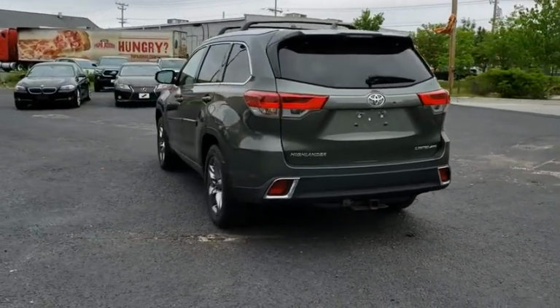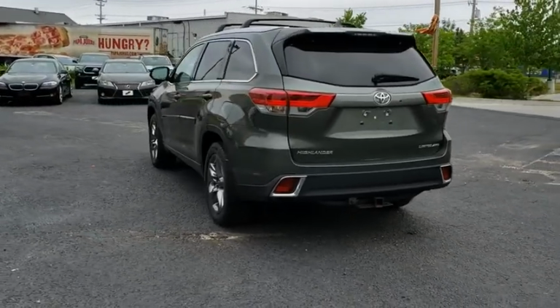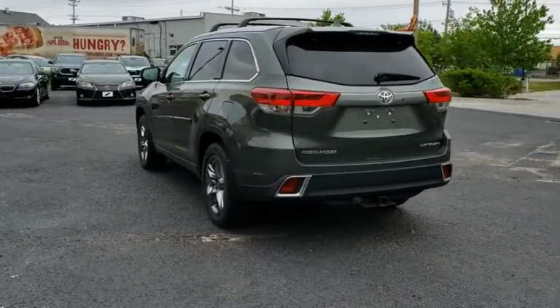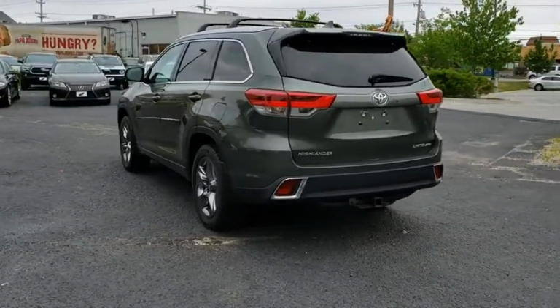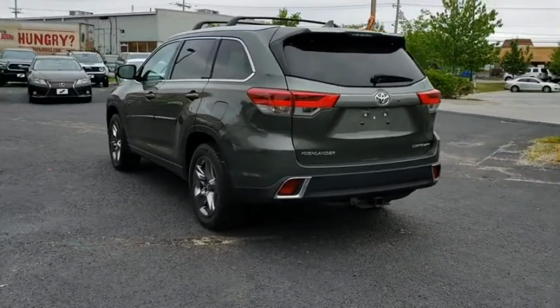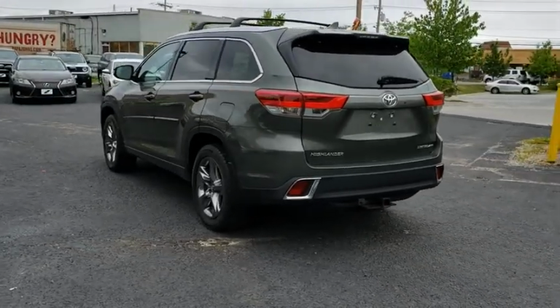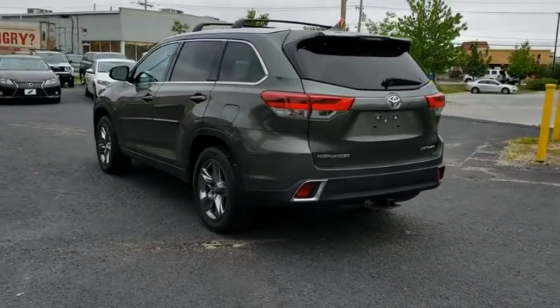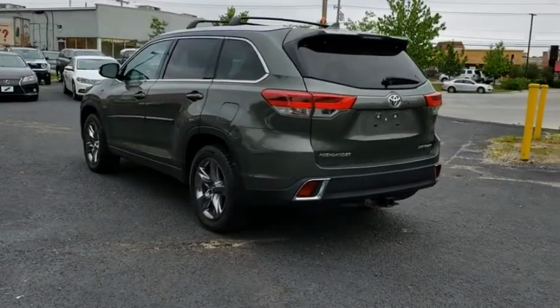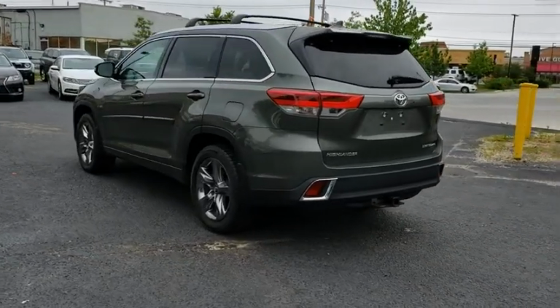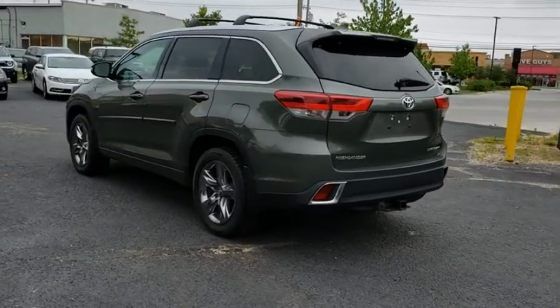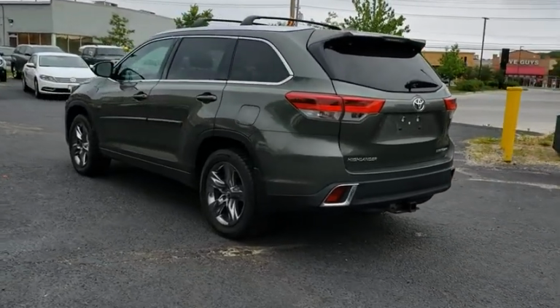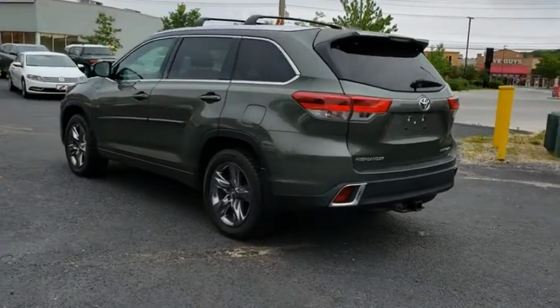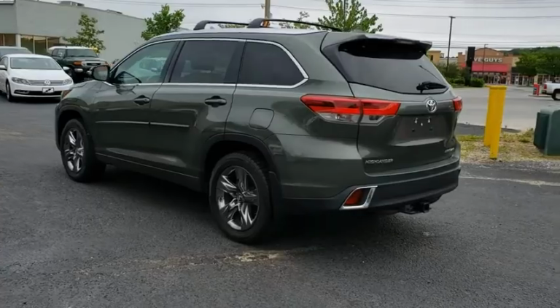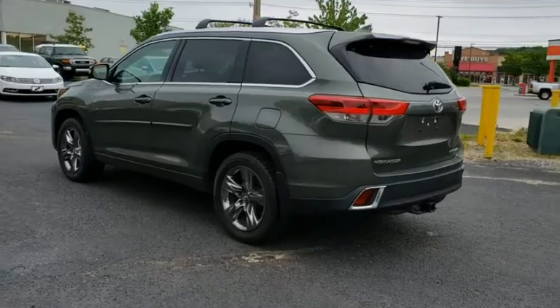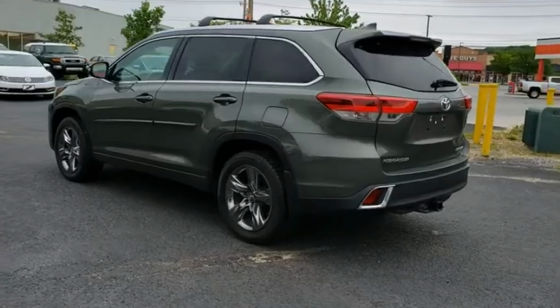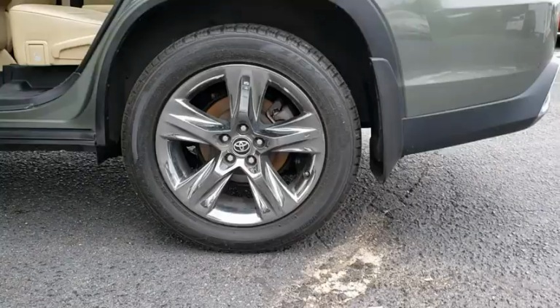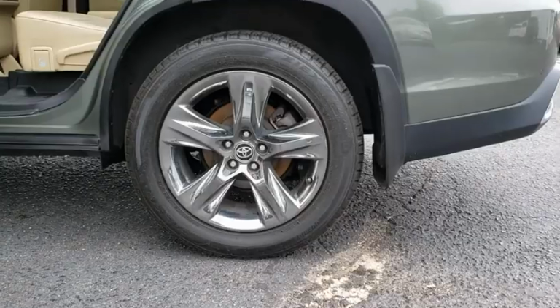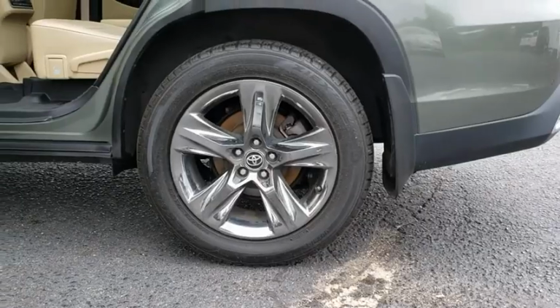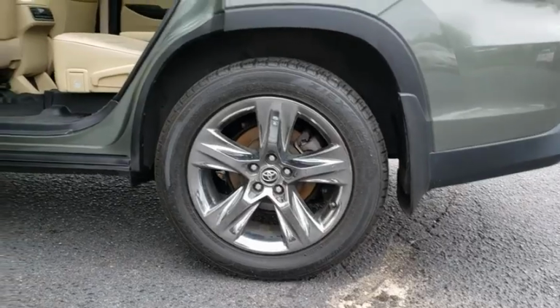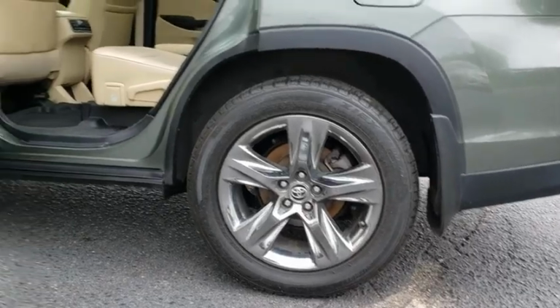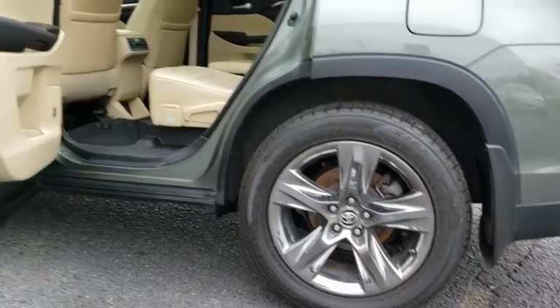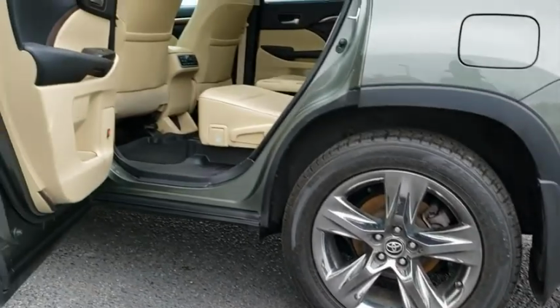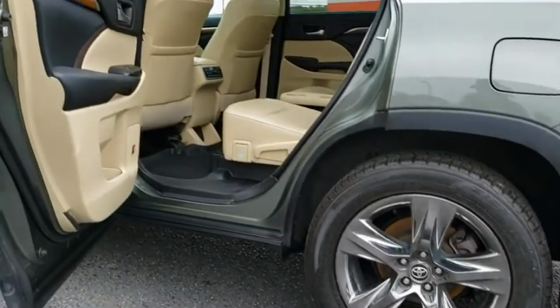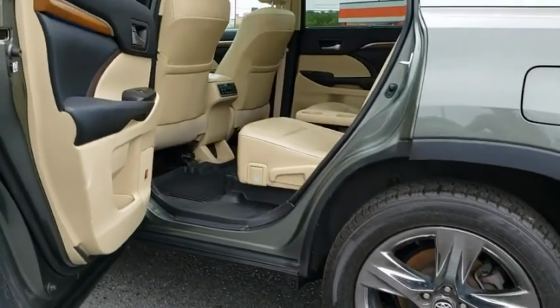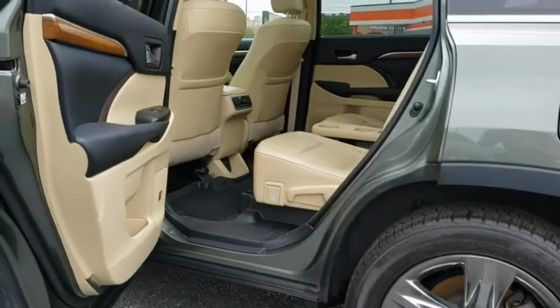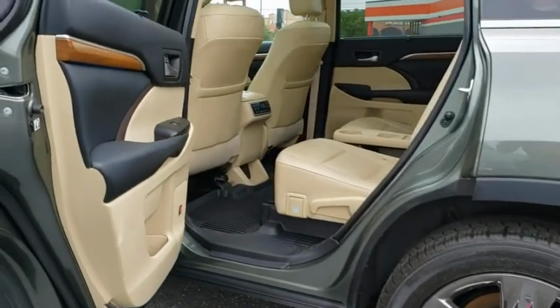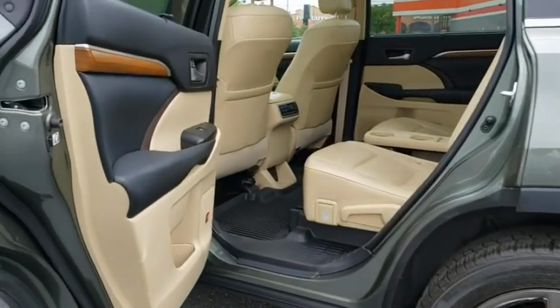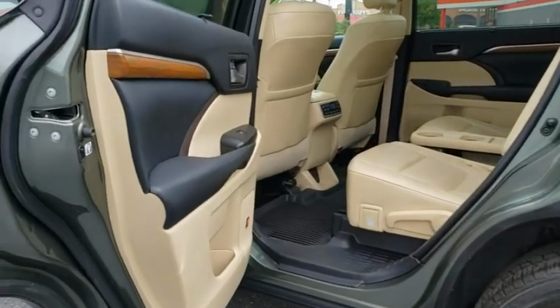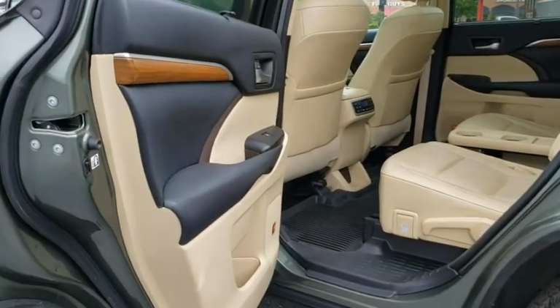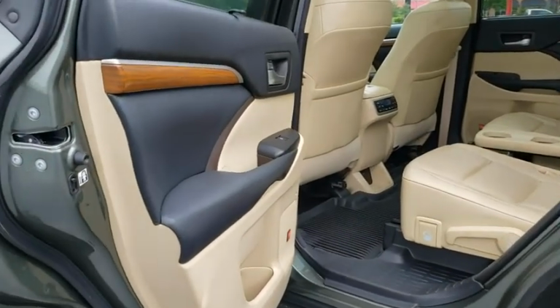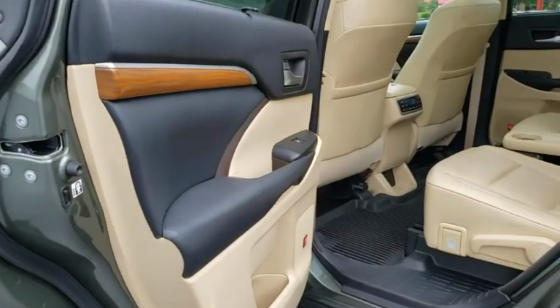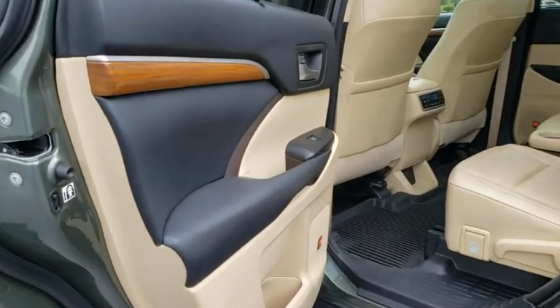A 2010 top safety pick, the Highlander is where substance meets style. This vehicle has less than 50,000 miles.